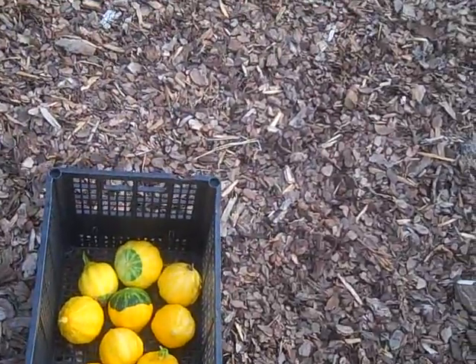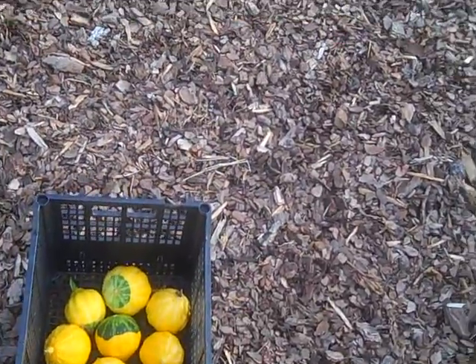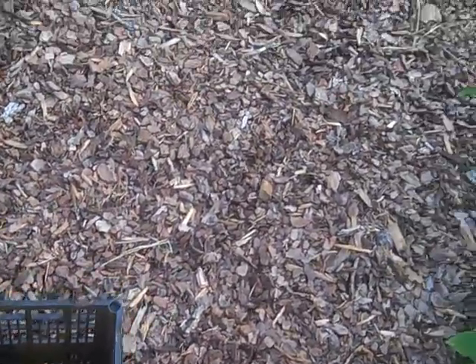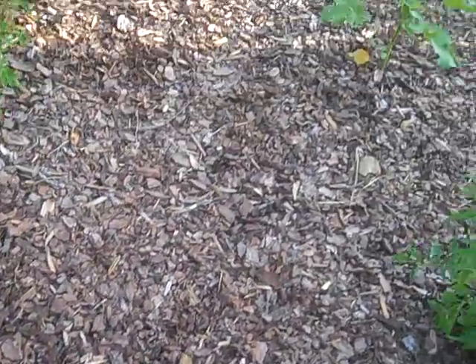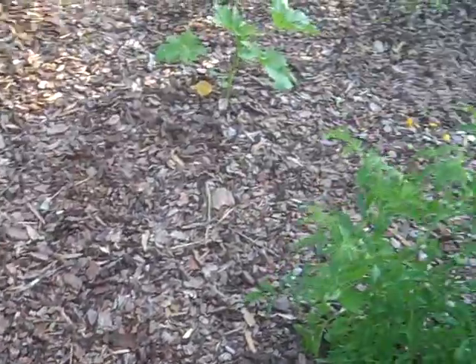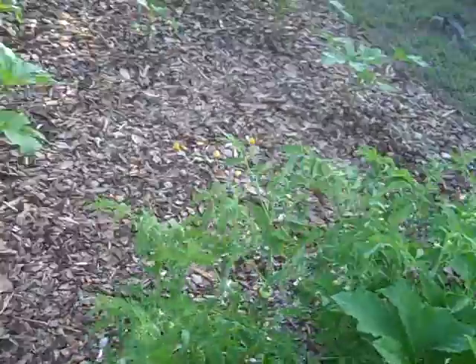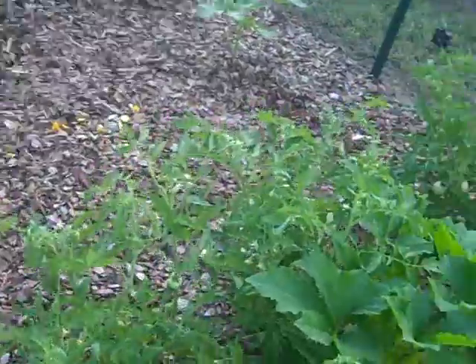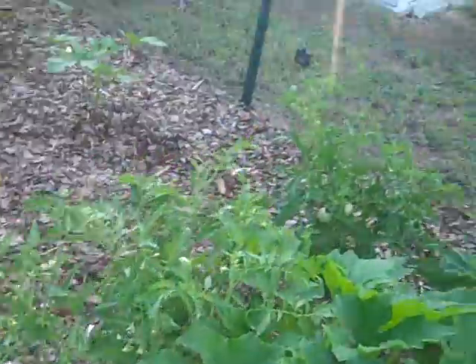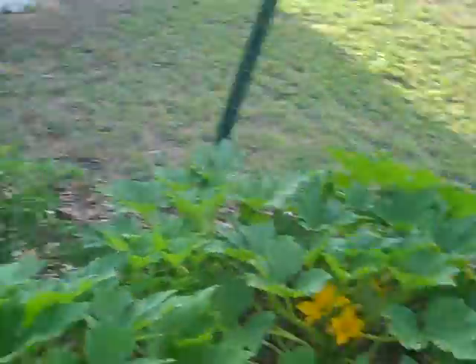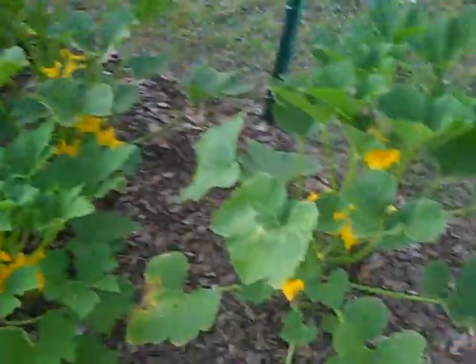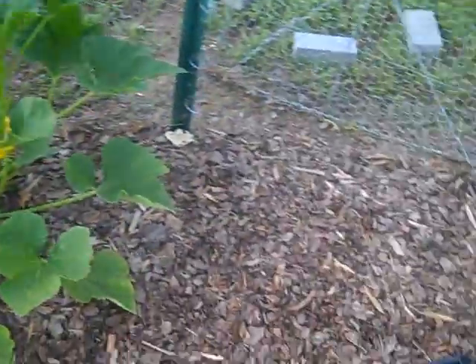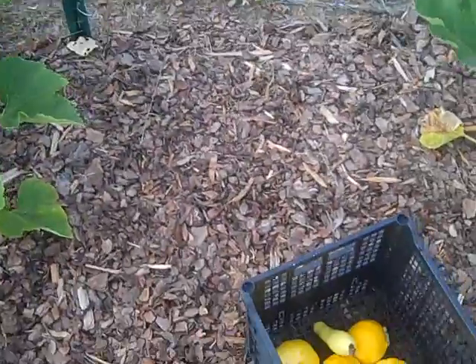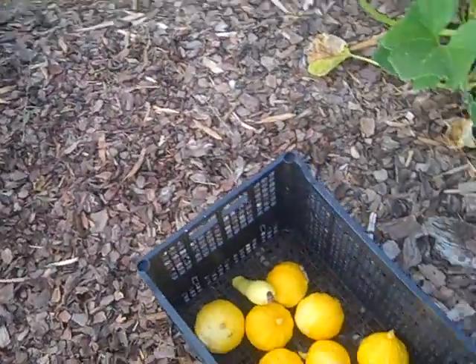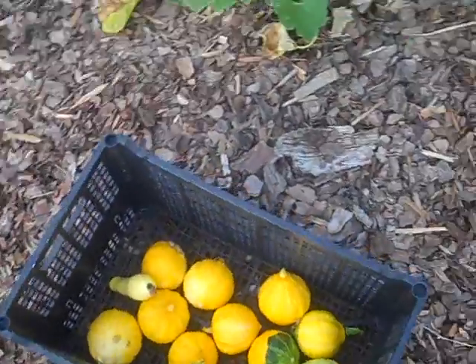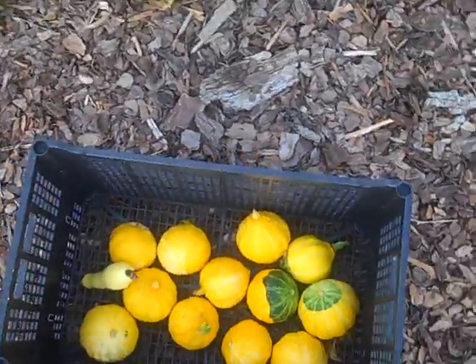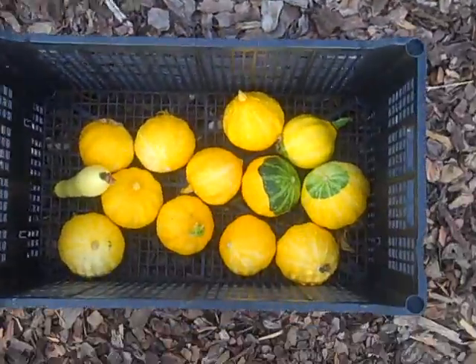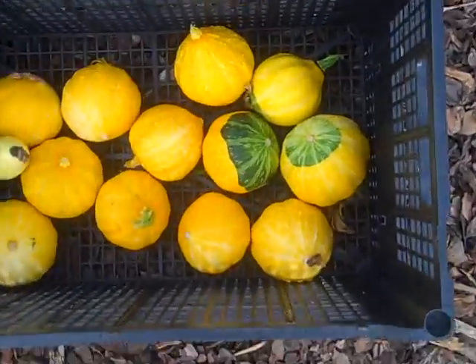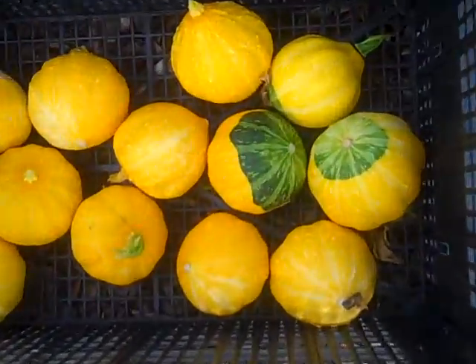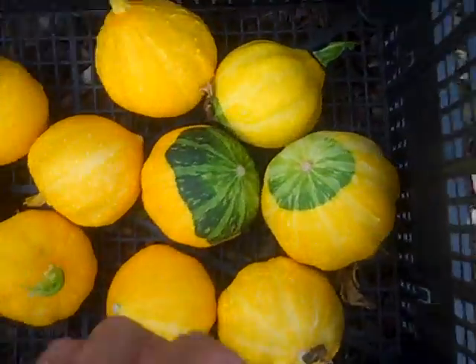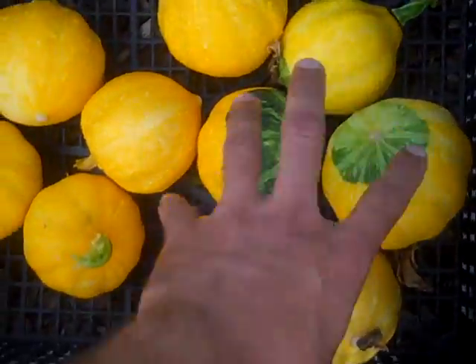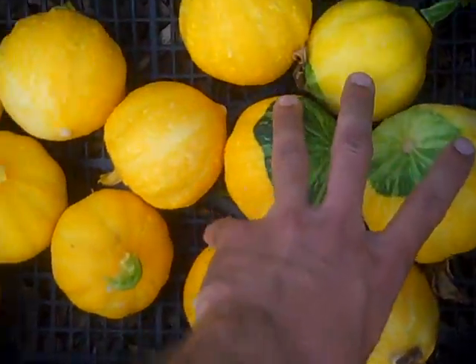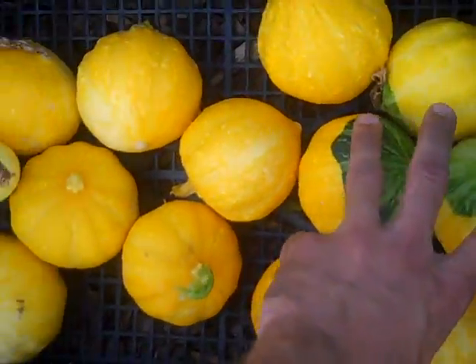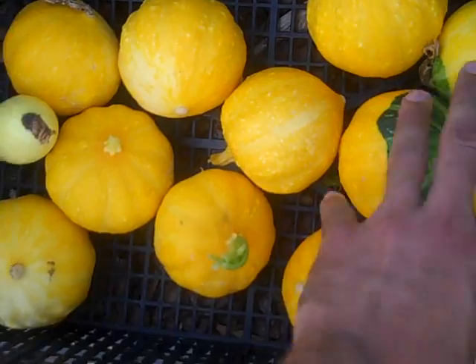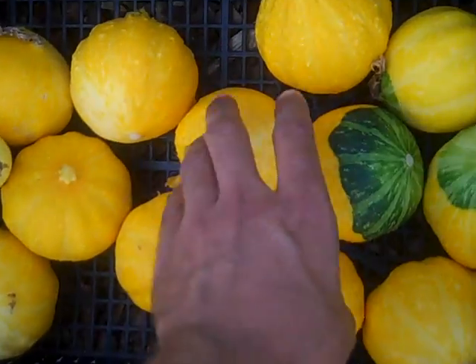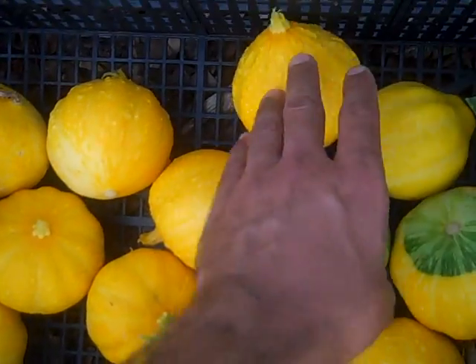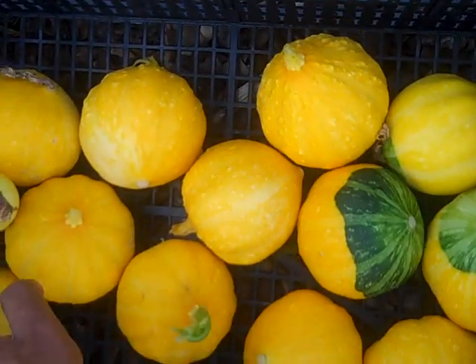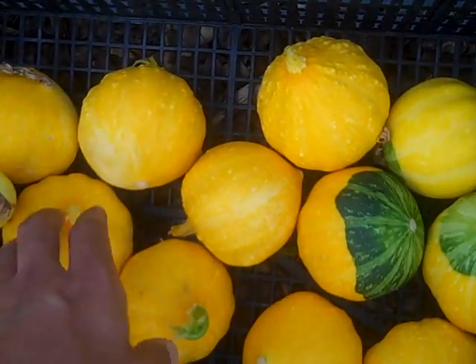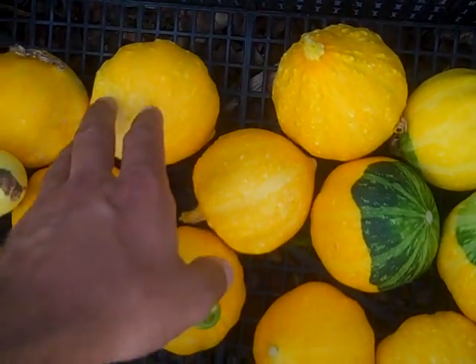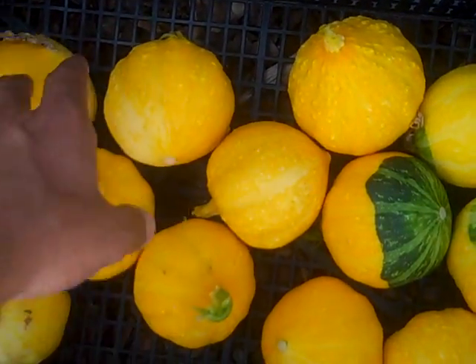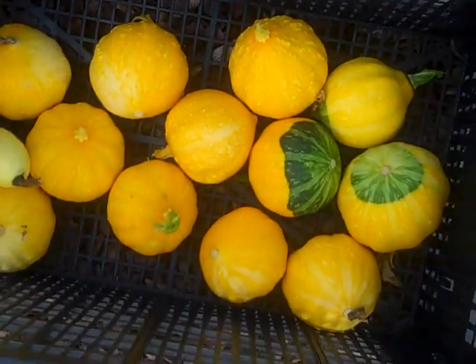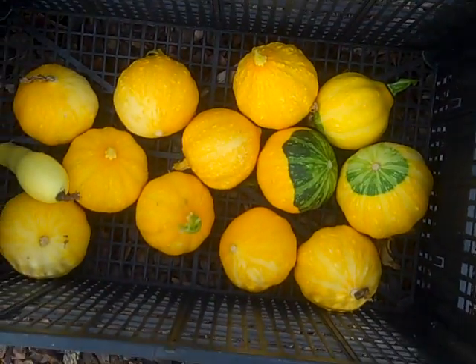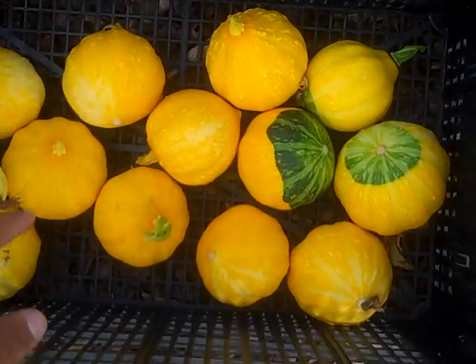Hello, I thought I'd do another quick update on my Back to Eden garden. I just picked all these lemon squash. Let me see how many I got here. There's five, six, seven, eight, nine, ten, eleven, twelve. Twelve lemon squash.